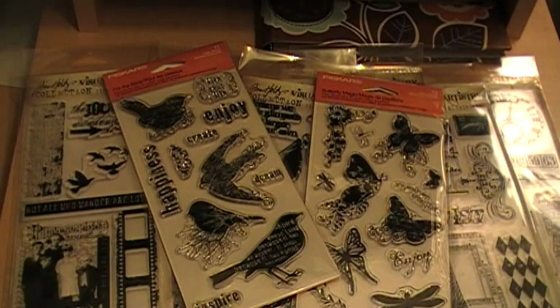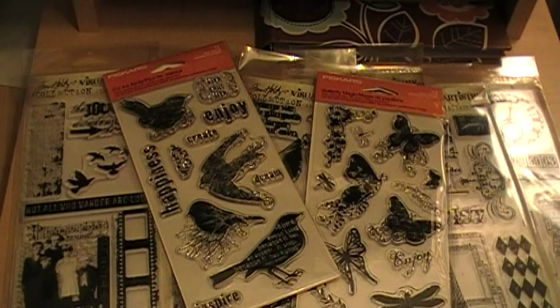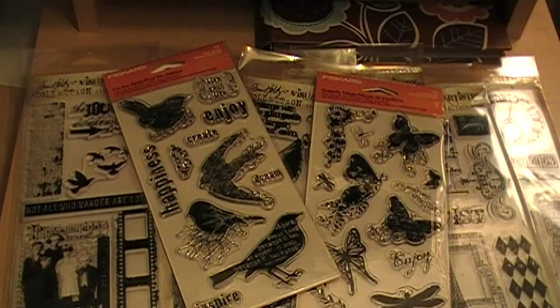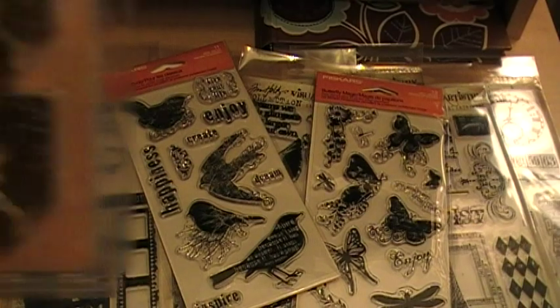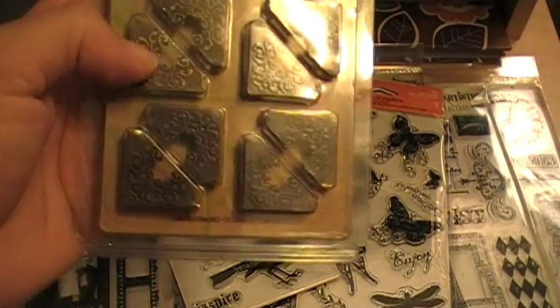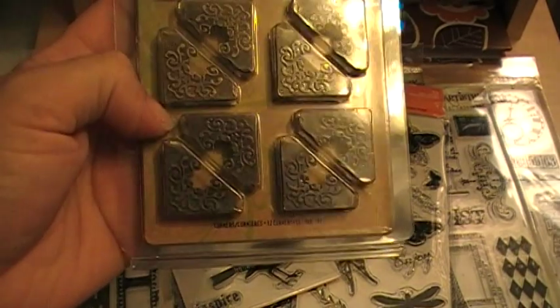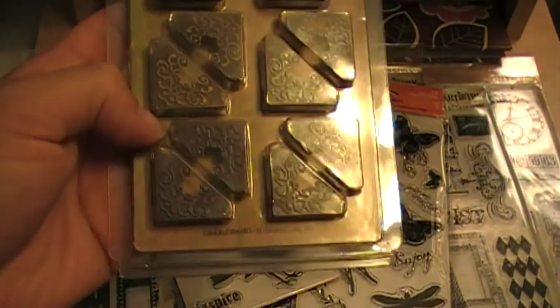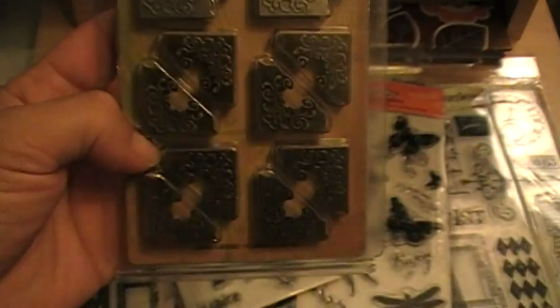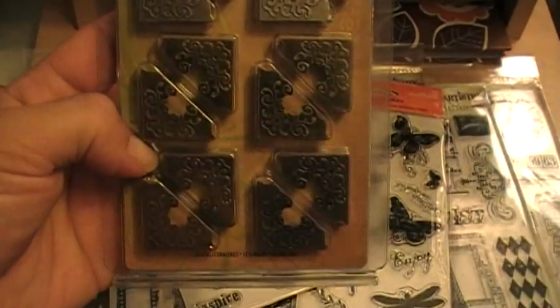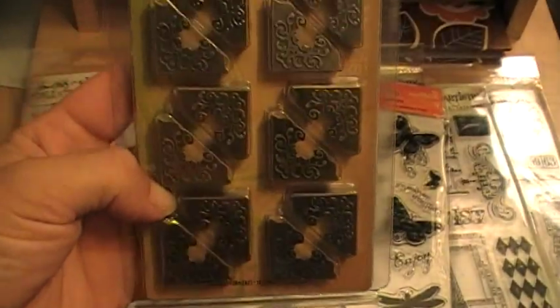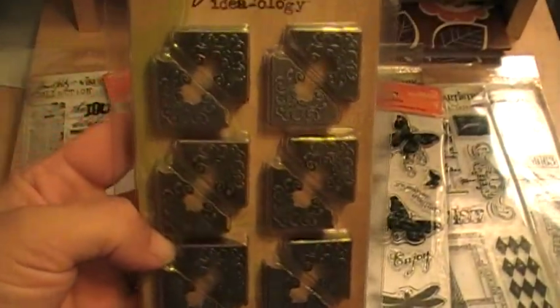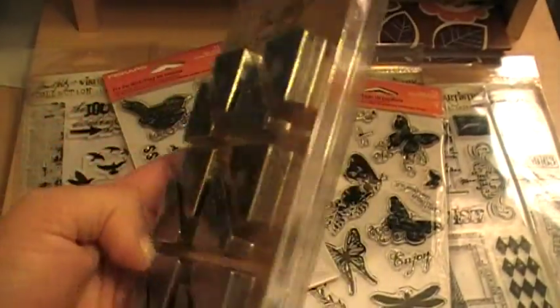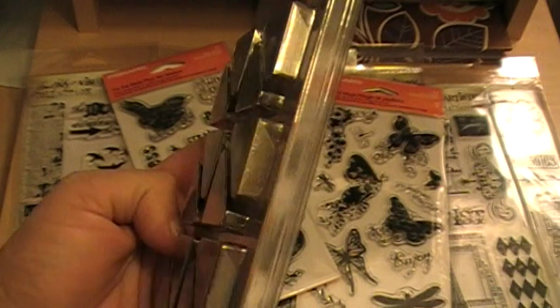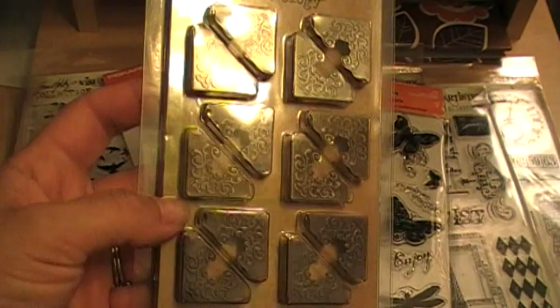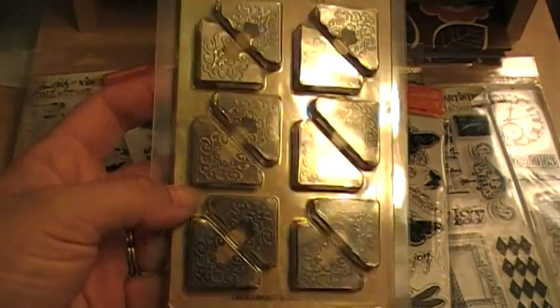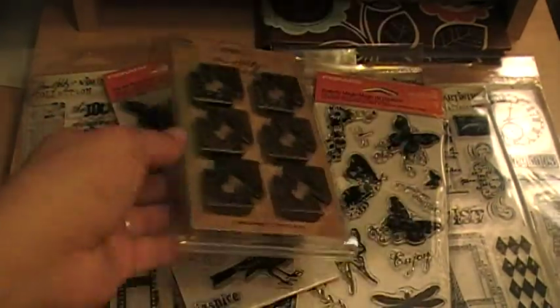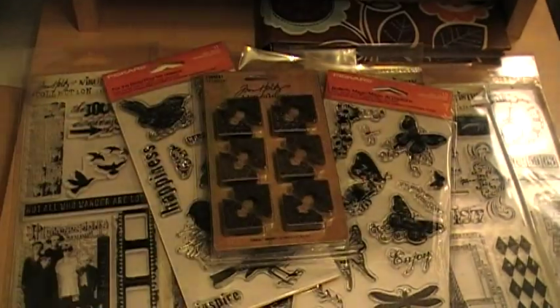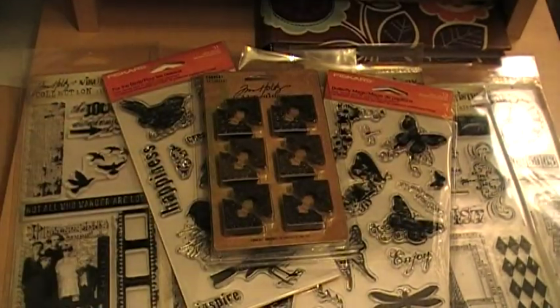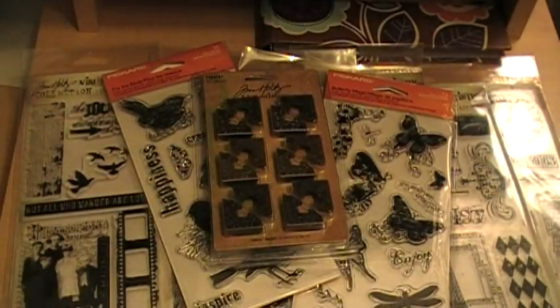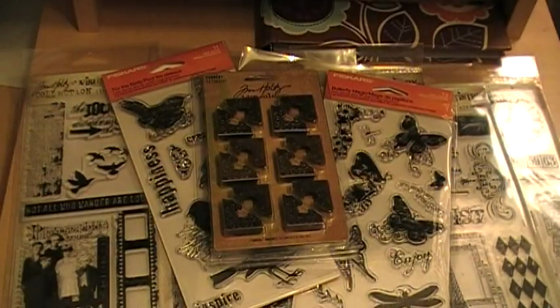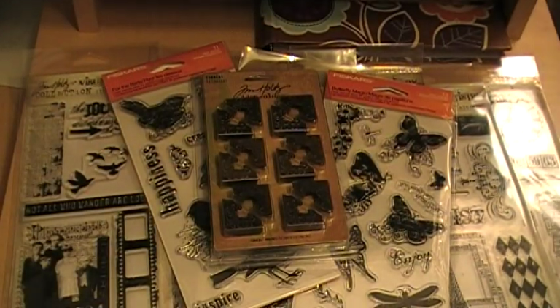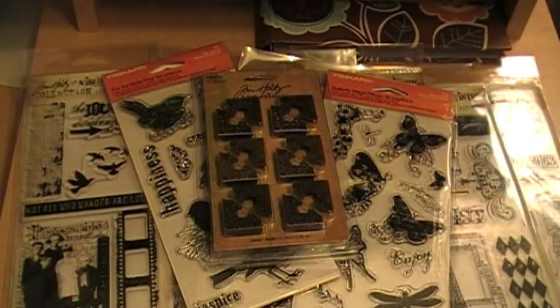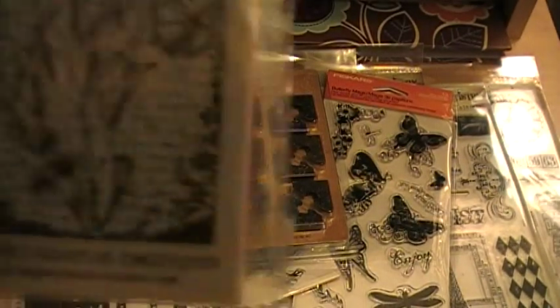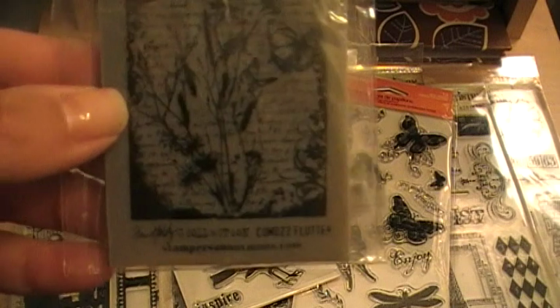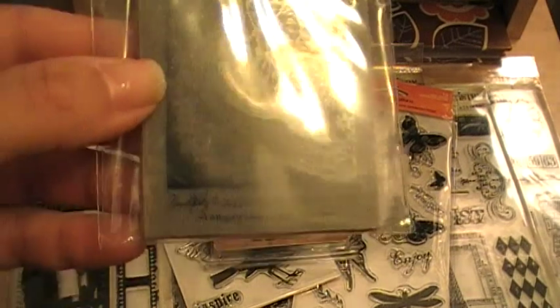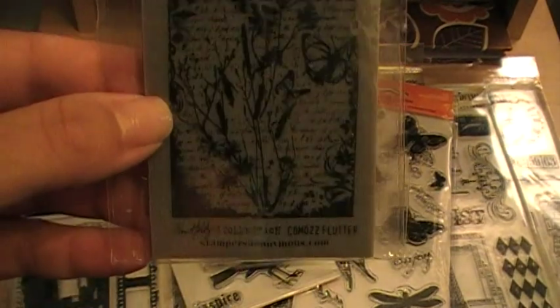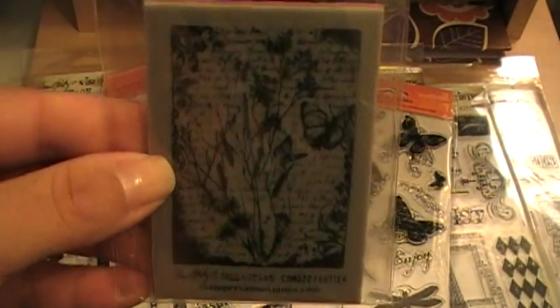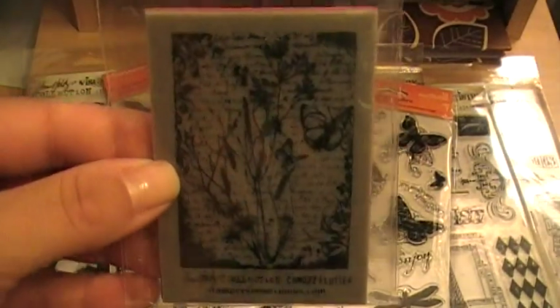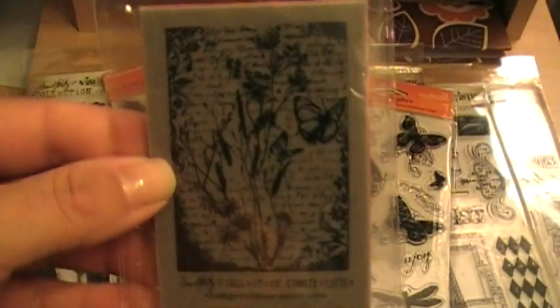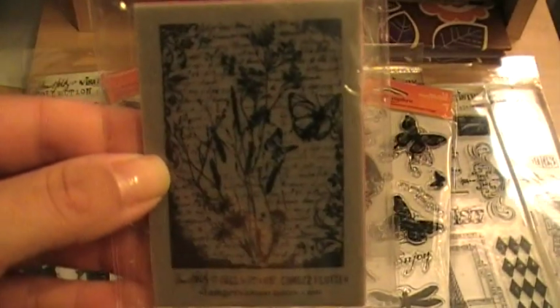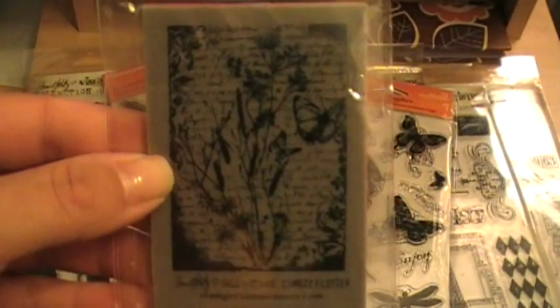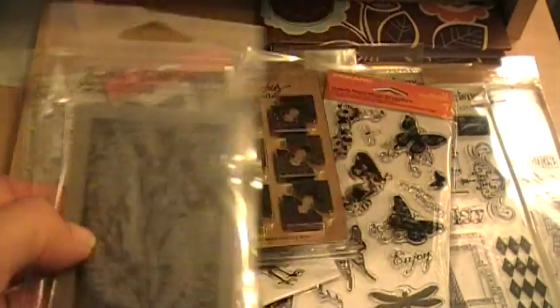Then I bid on and won these Tim Holtz corners. I thought they were pretty cute. Another Tim Holtz mini stamp — really pretty. Nice size for a tag.